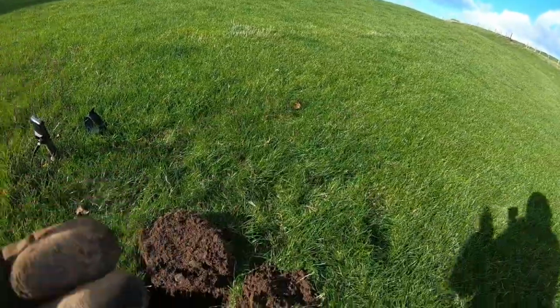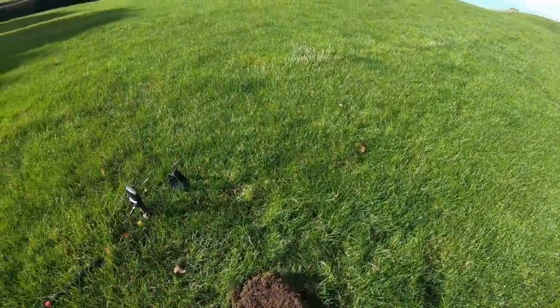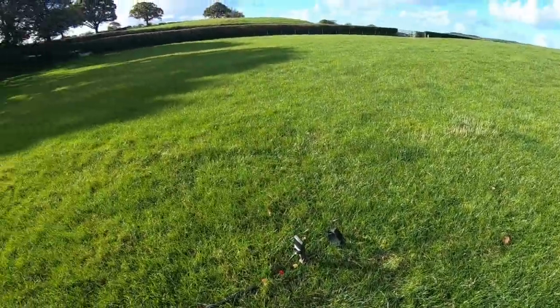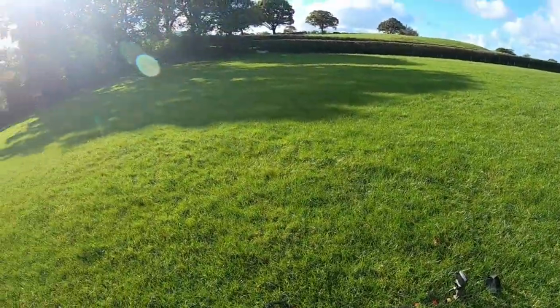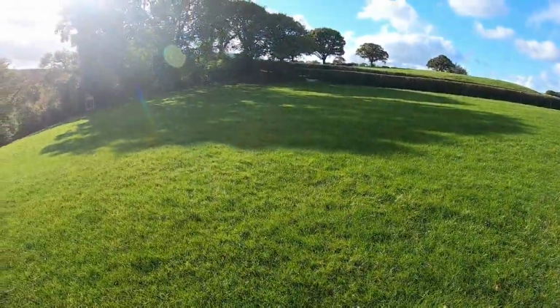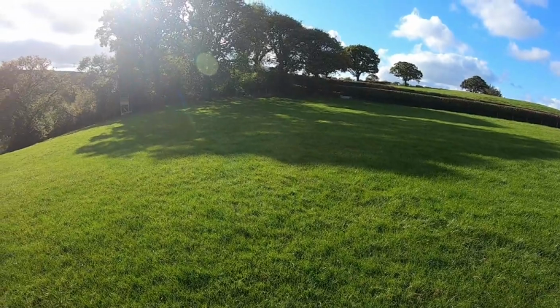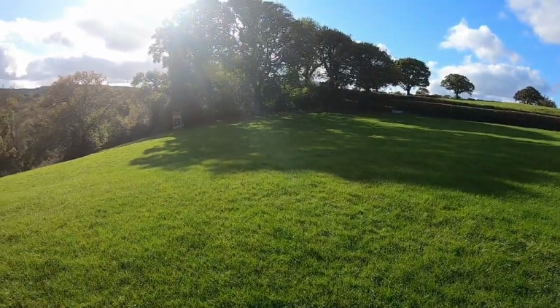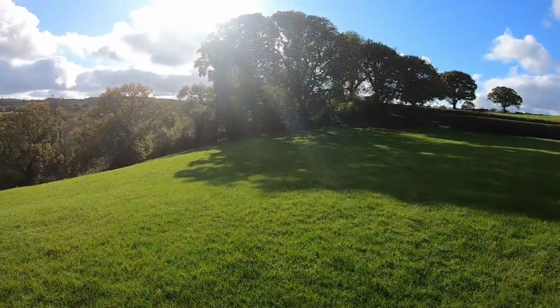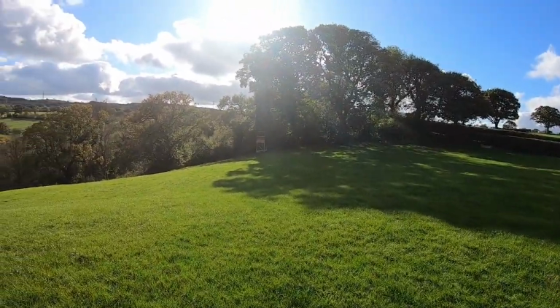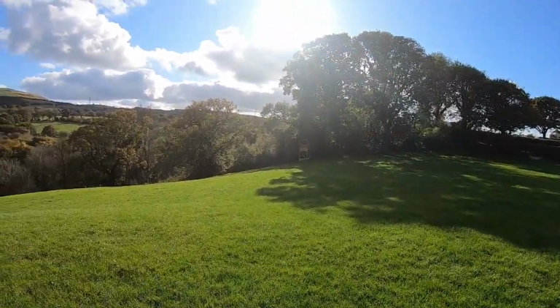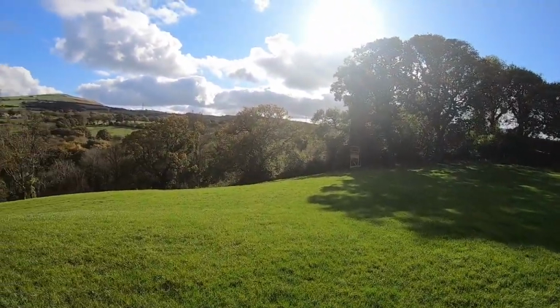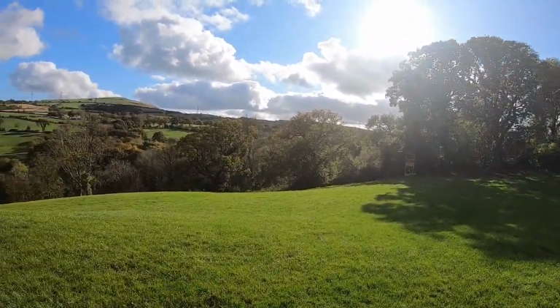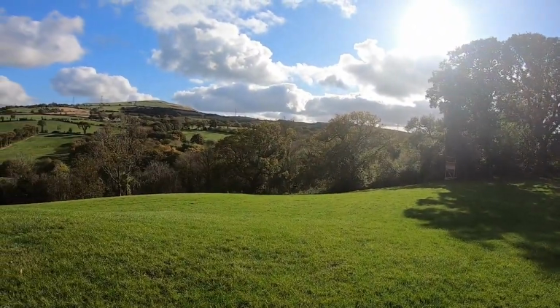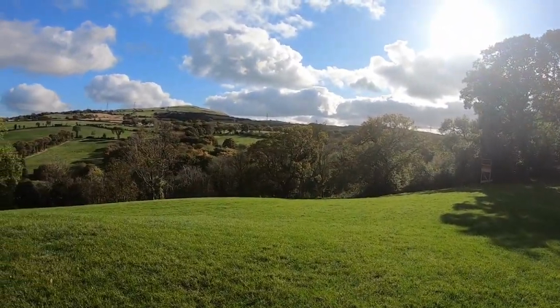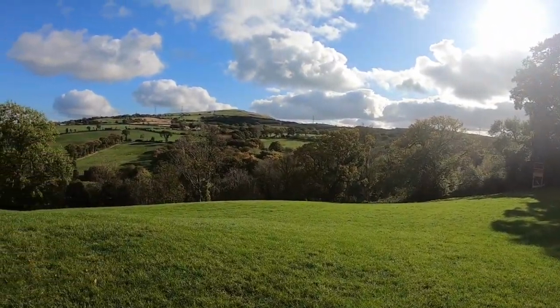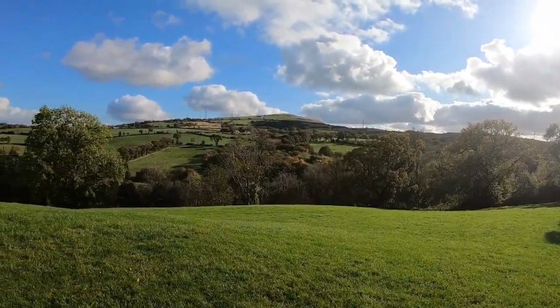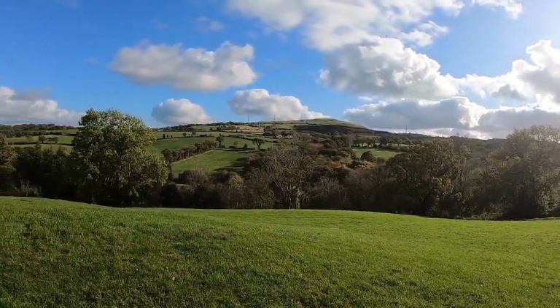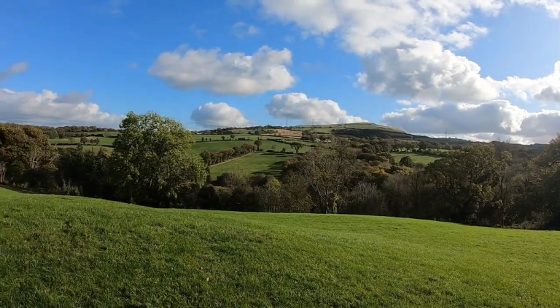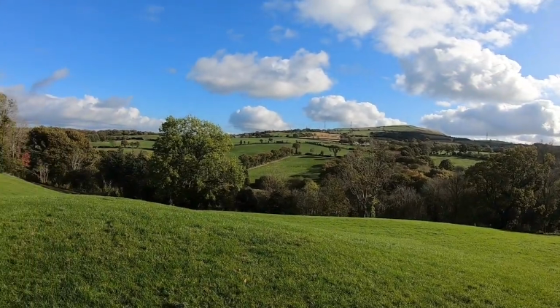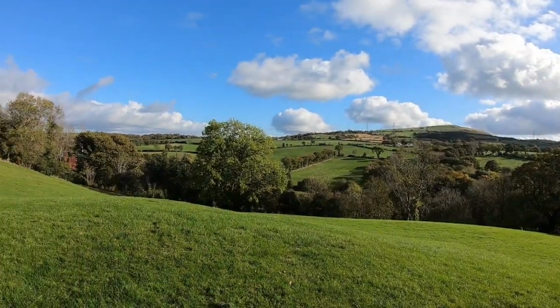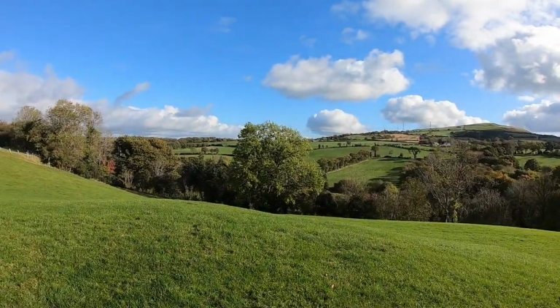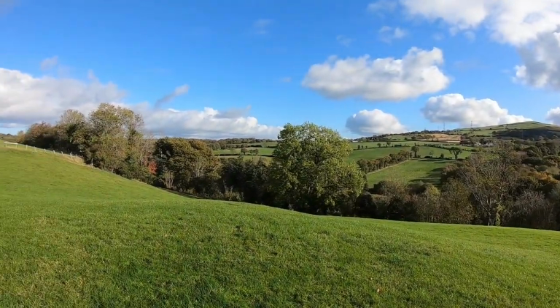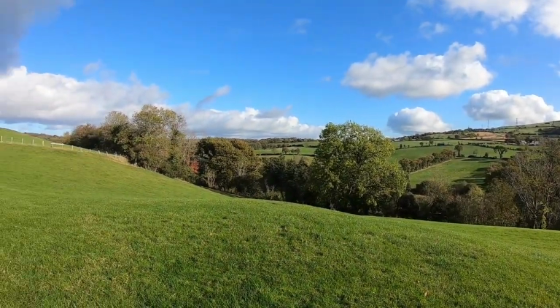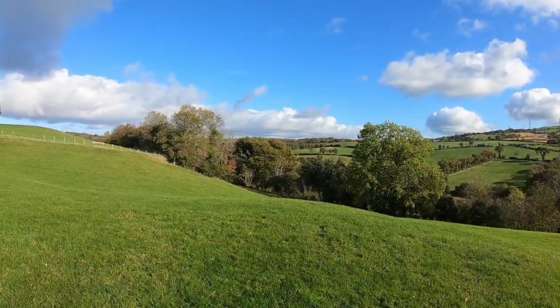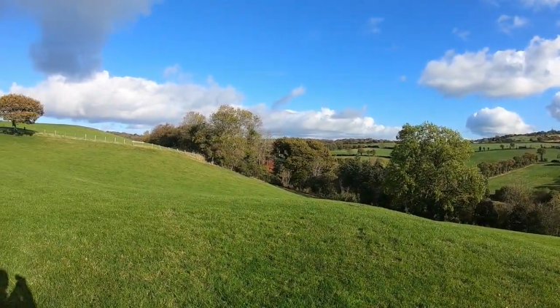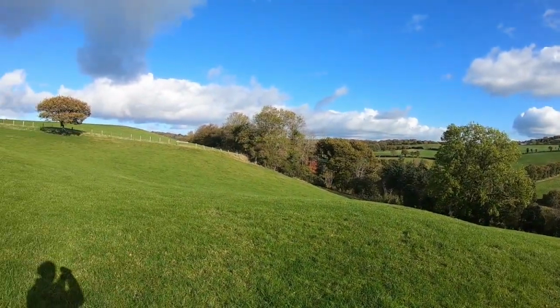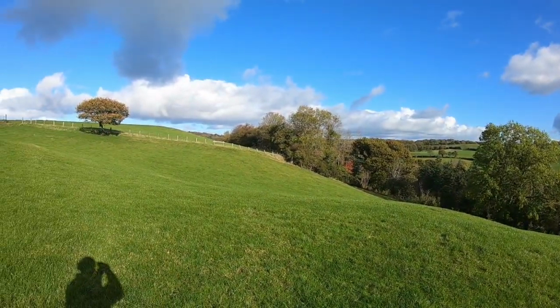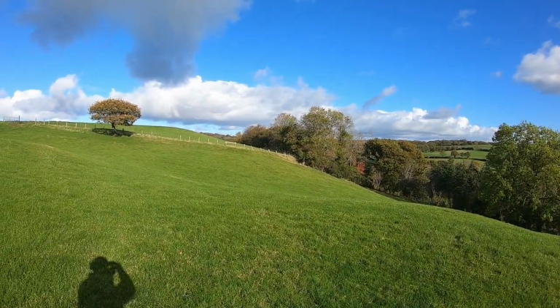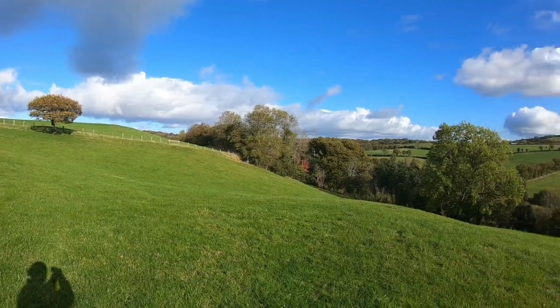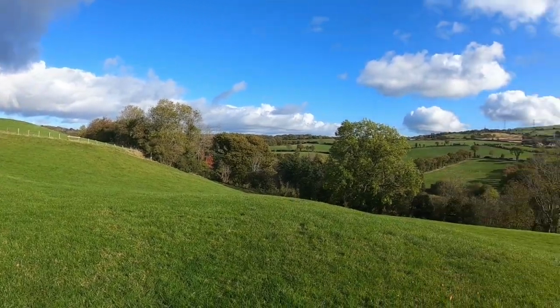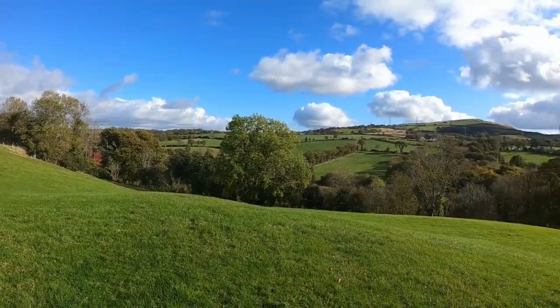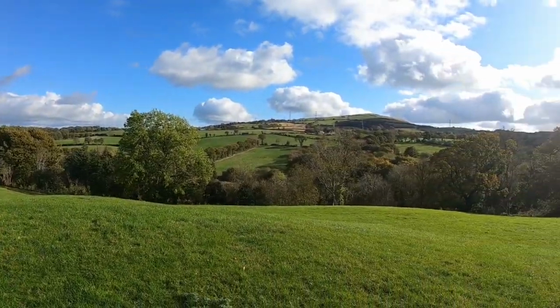I just want to show you here quickly because this view is absolutely stunning. And this is why I love Wales. Perfect.